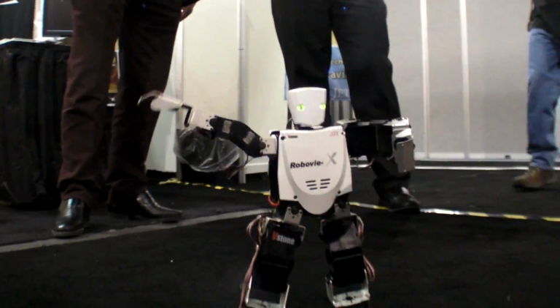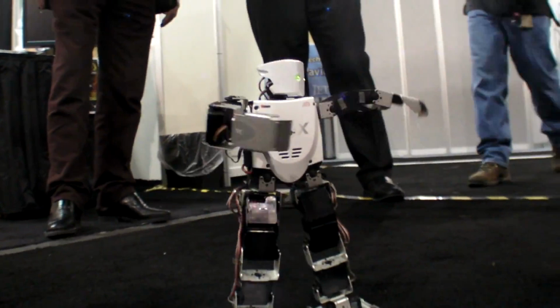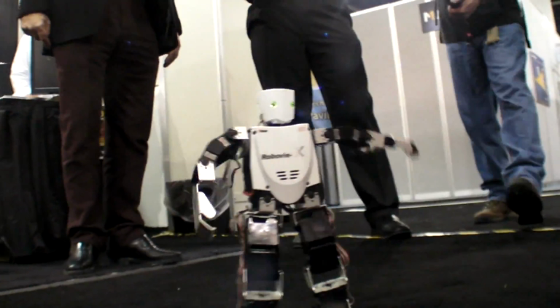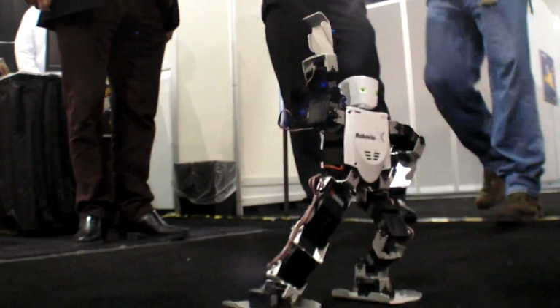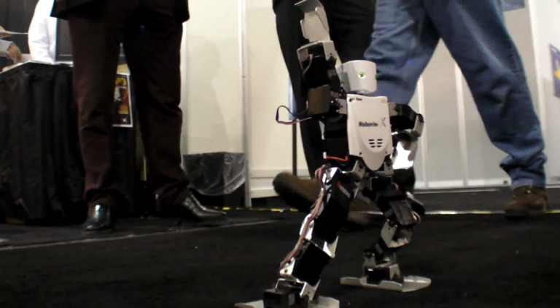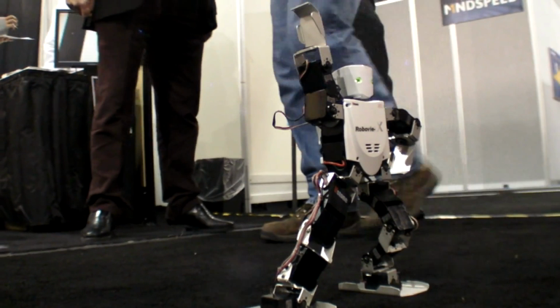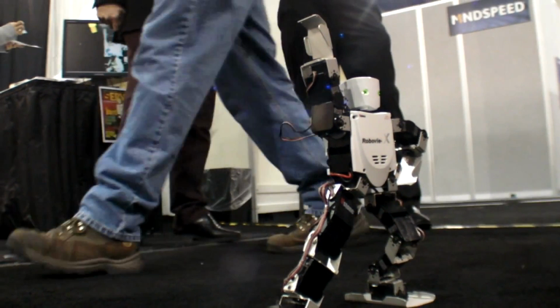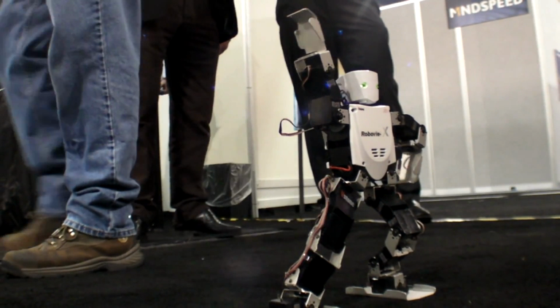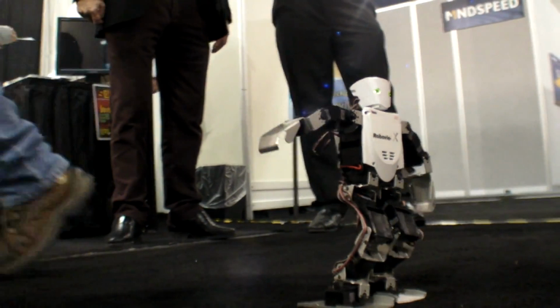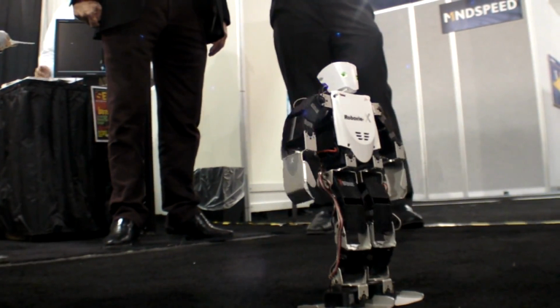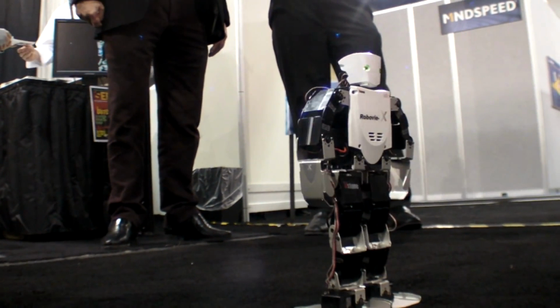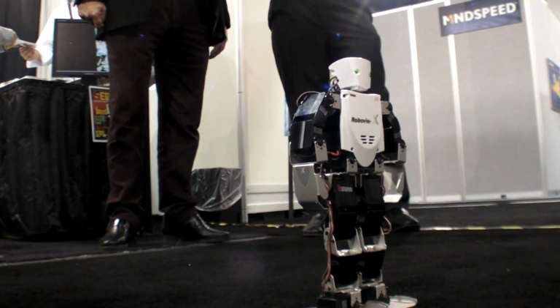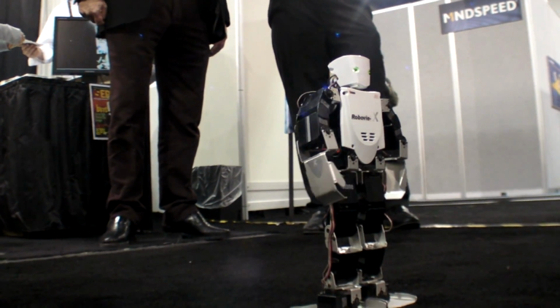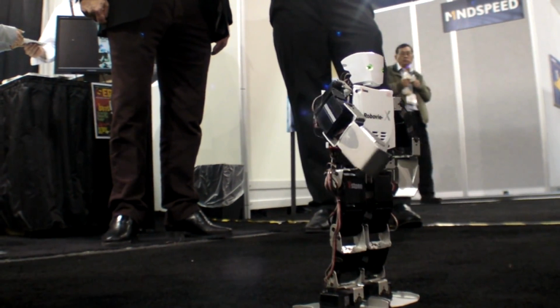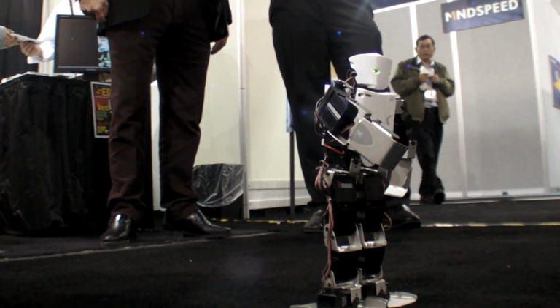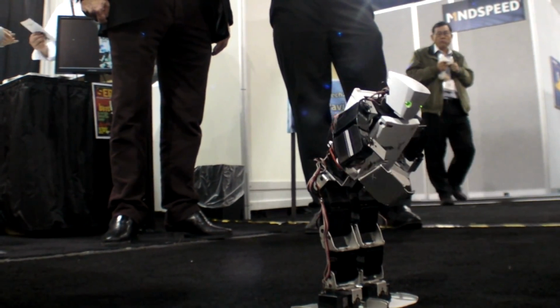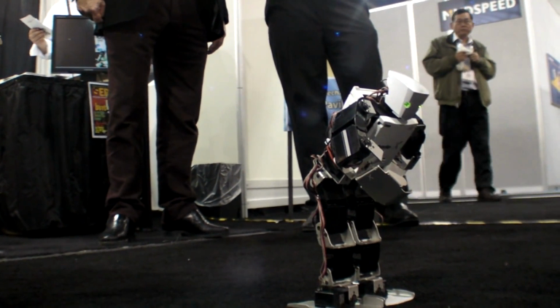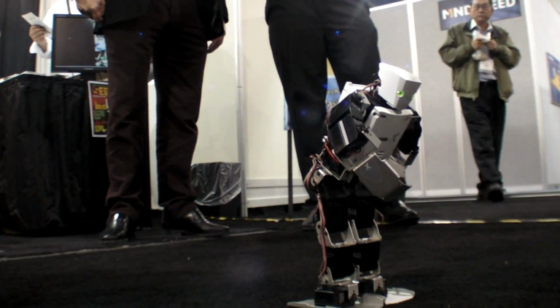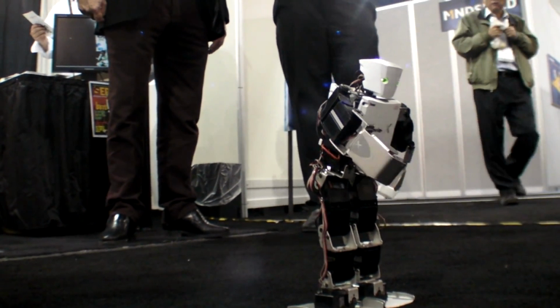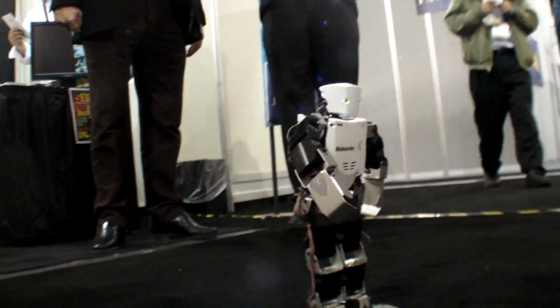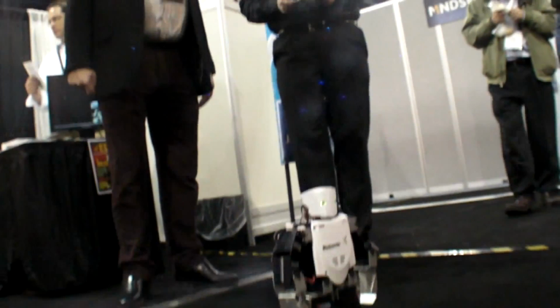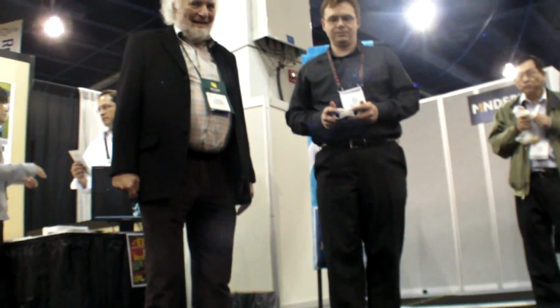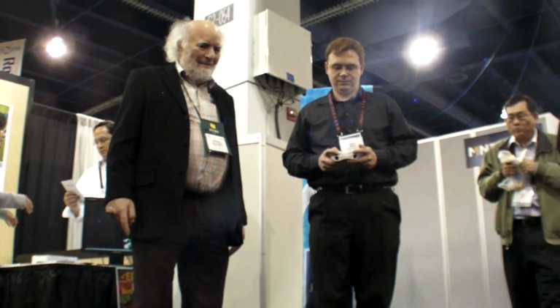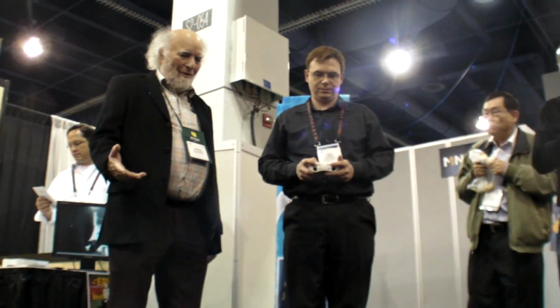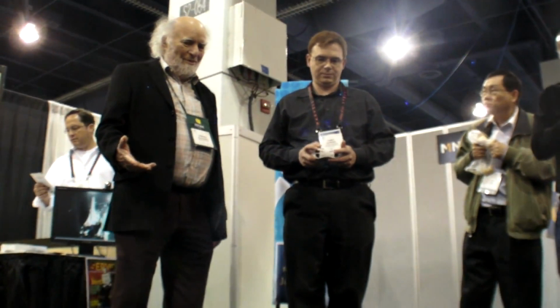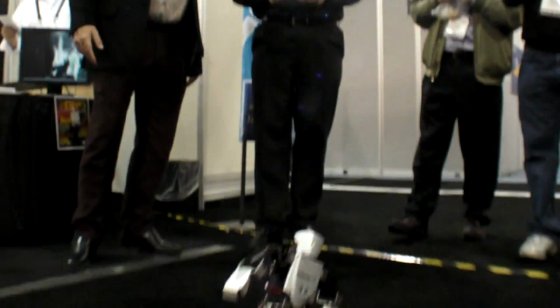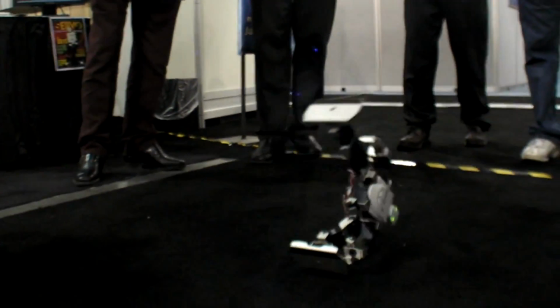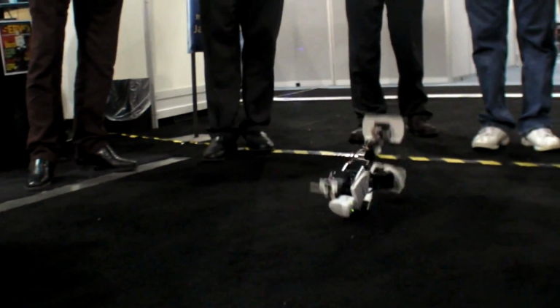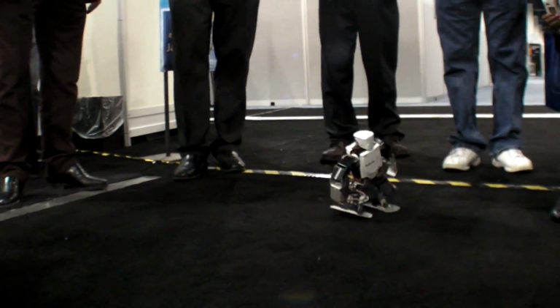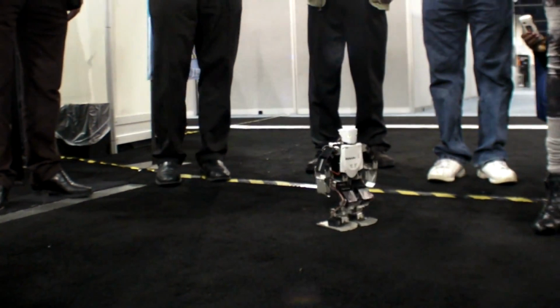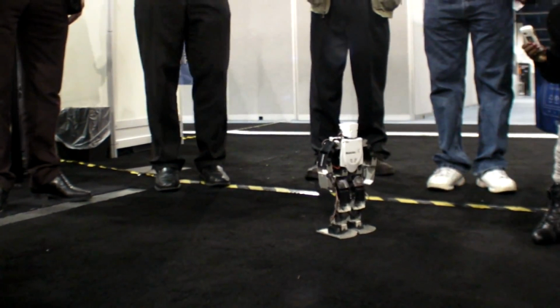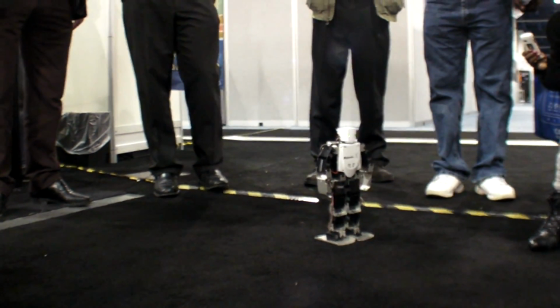I love you. I love you. This is very nice. And if he falls, you're going to need to drop. Oh no, he didn't.